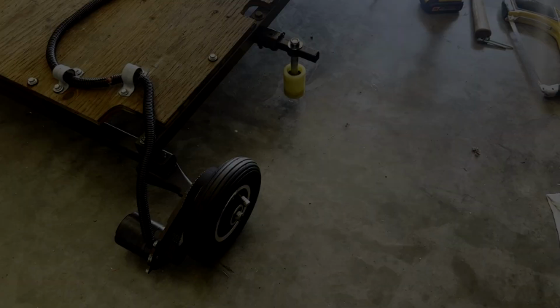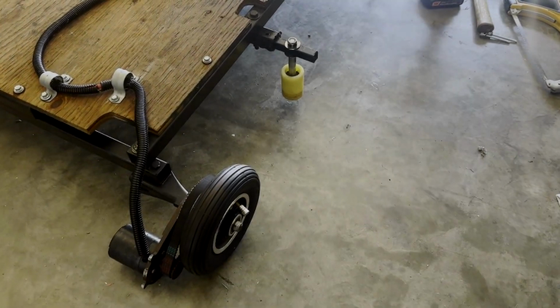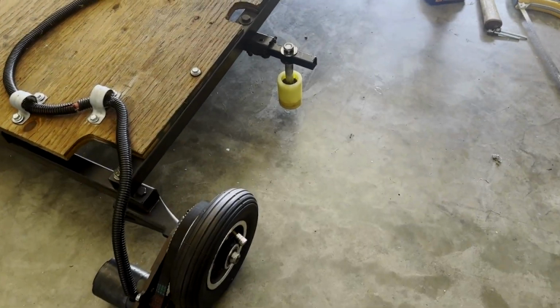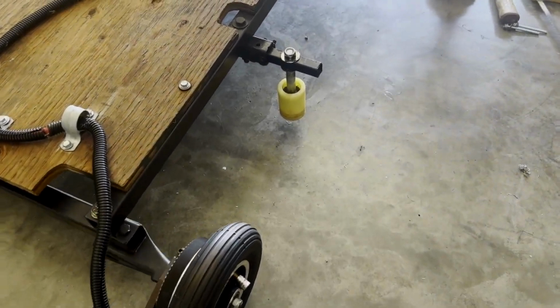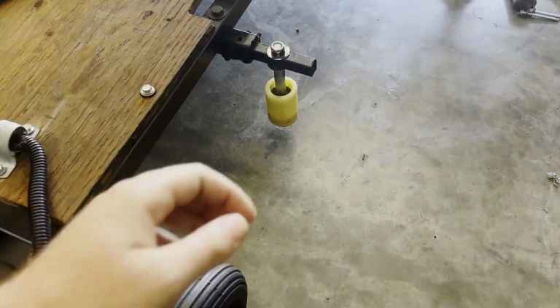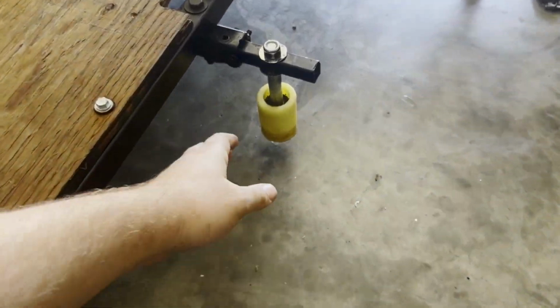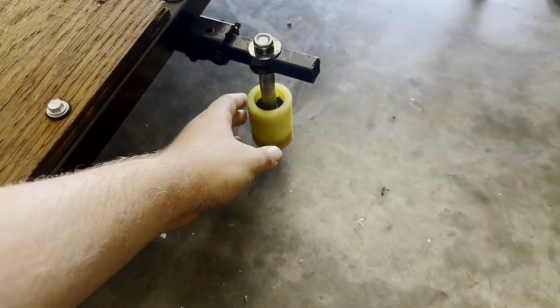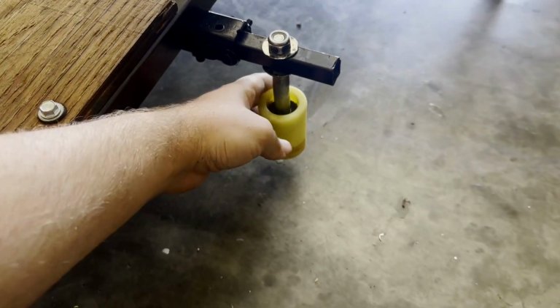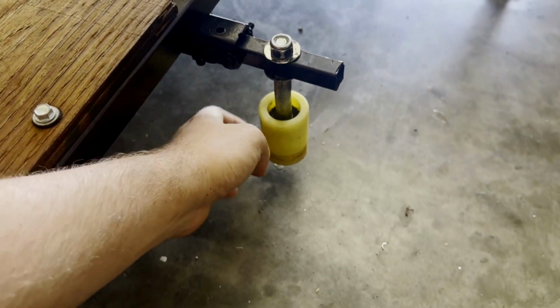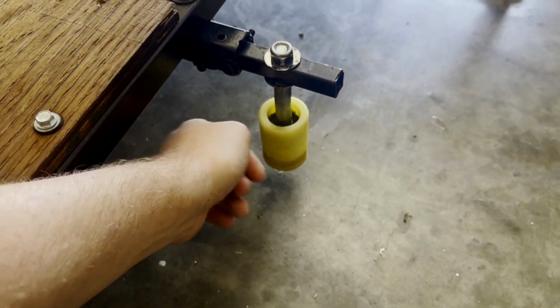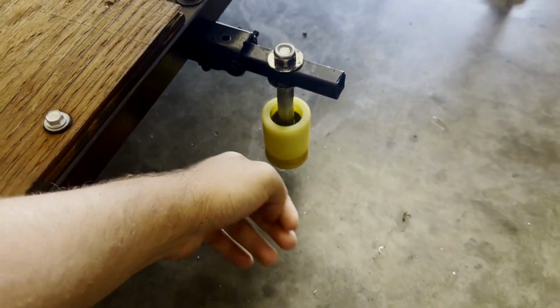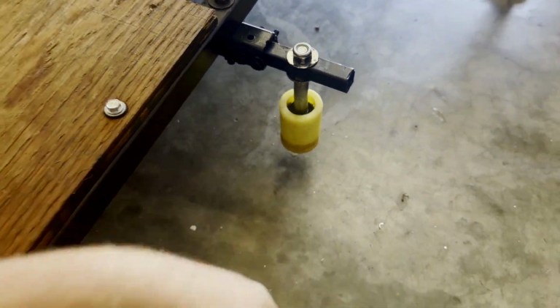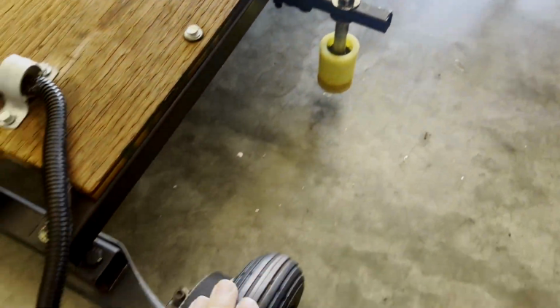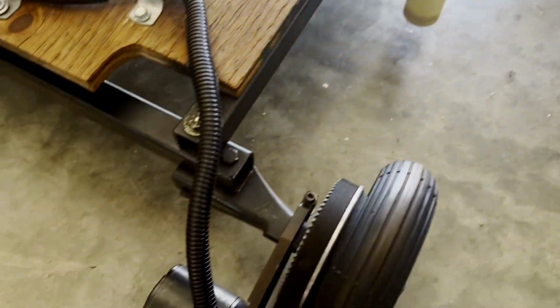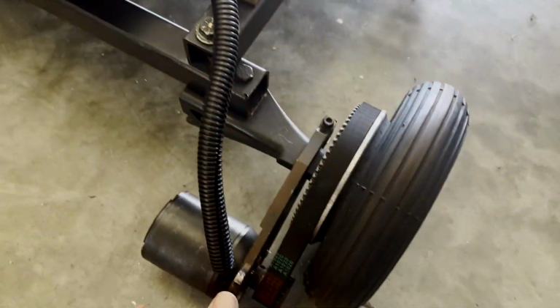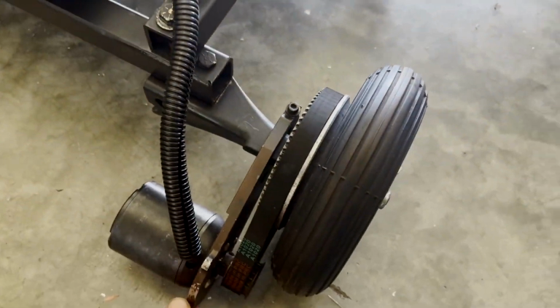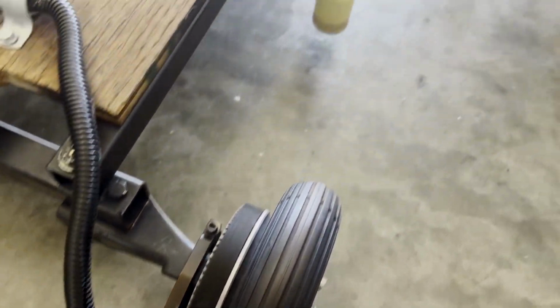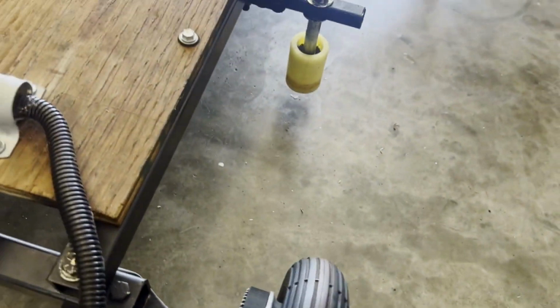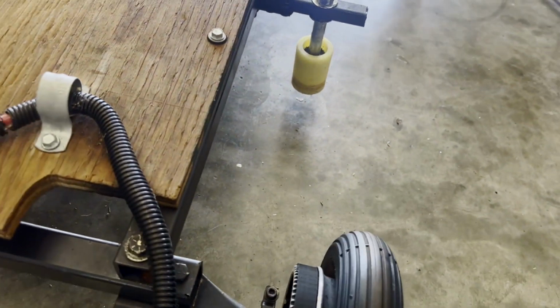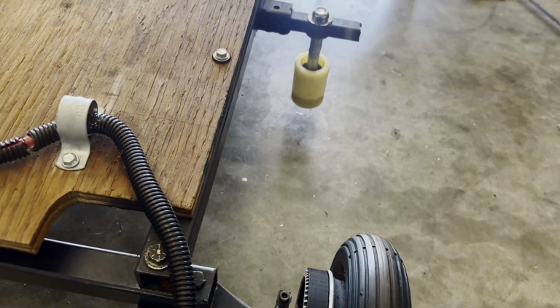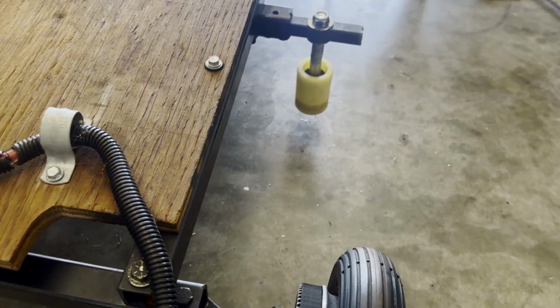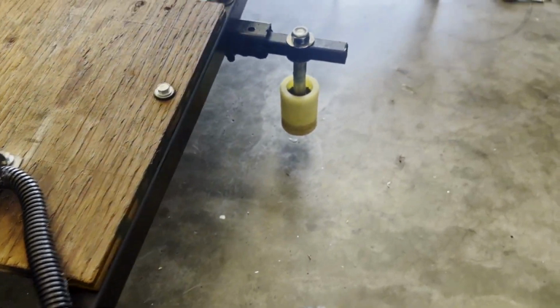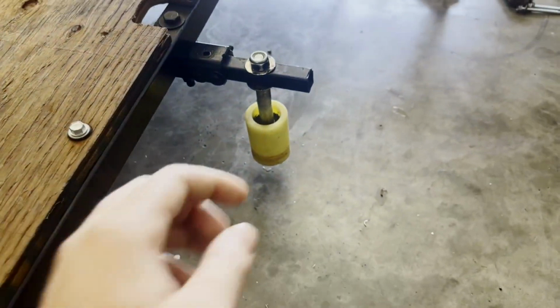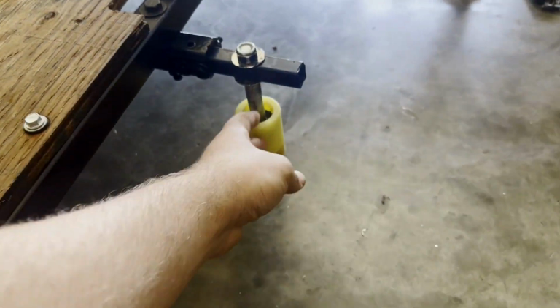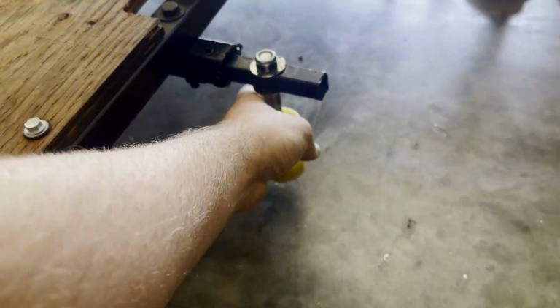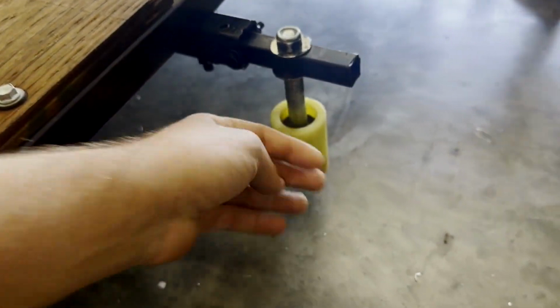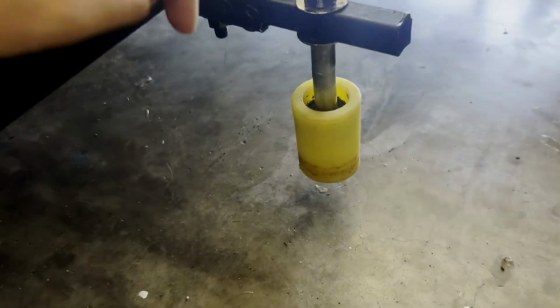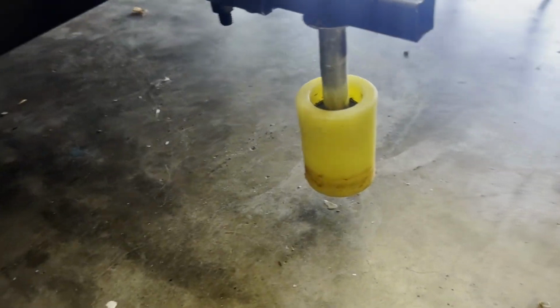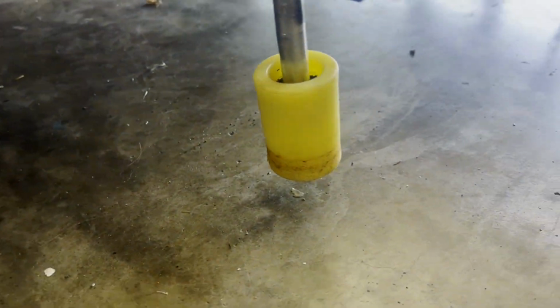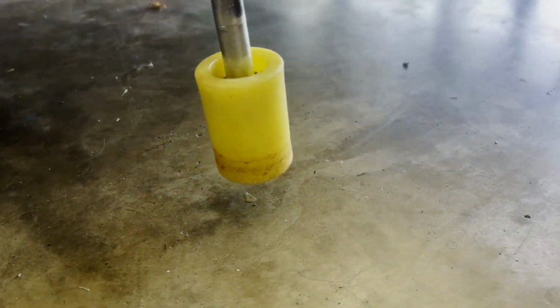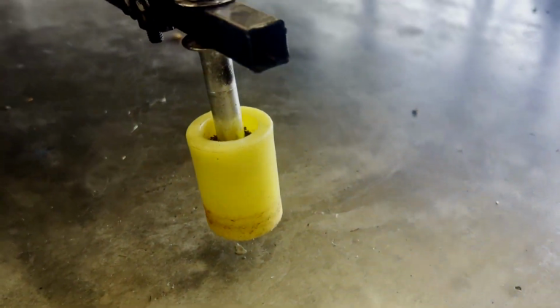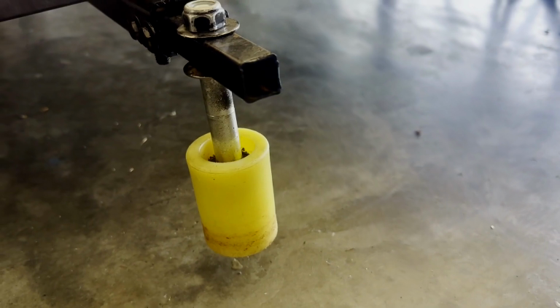Besides the front flanges keeping me on the track, I also have some vertical rollers that prevent the rear from falling off too. They hardly ever have to do any work since the front makes the cart track really well.